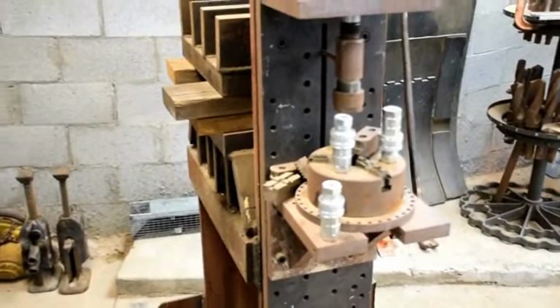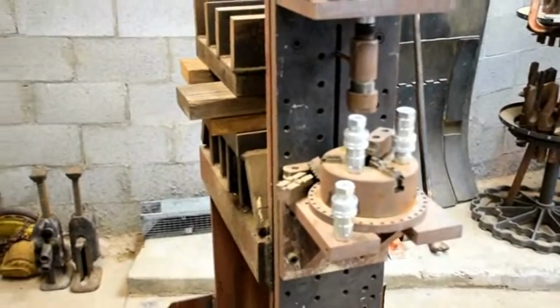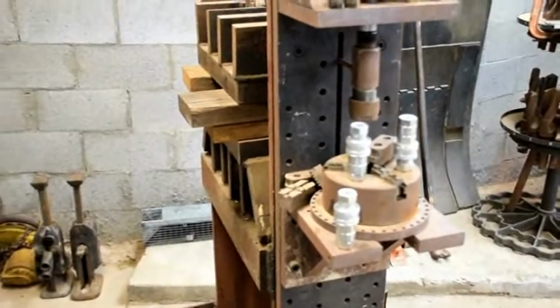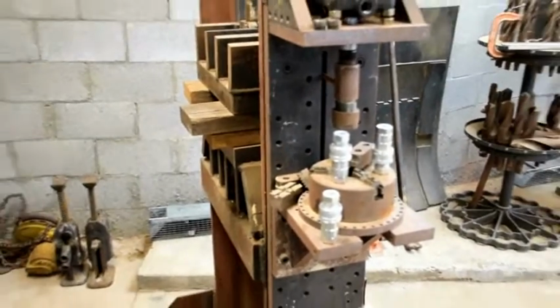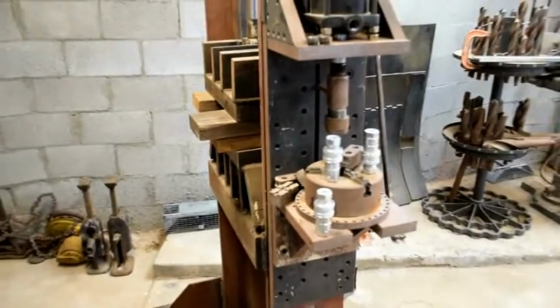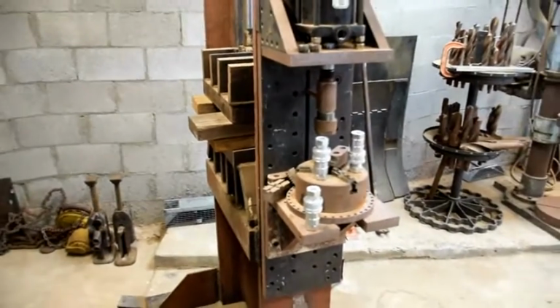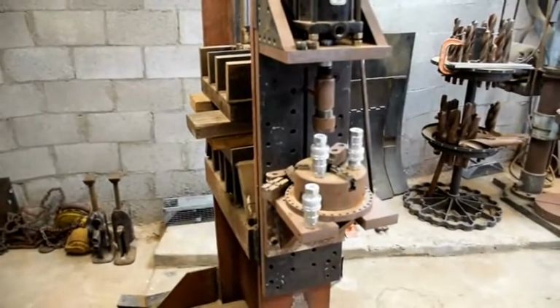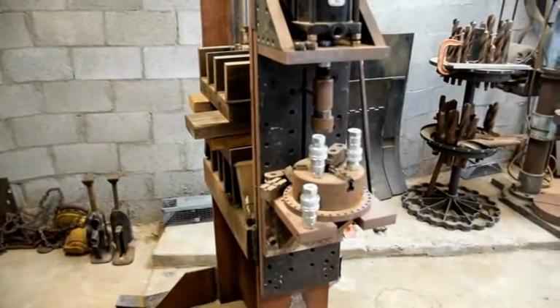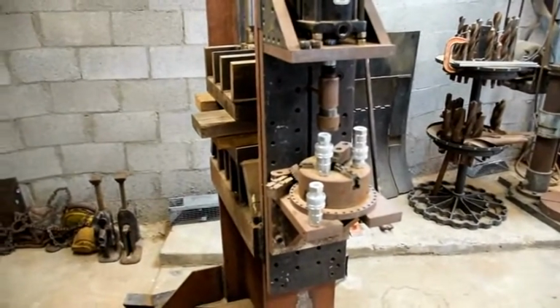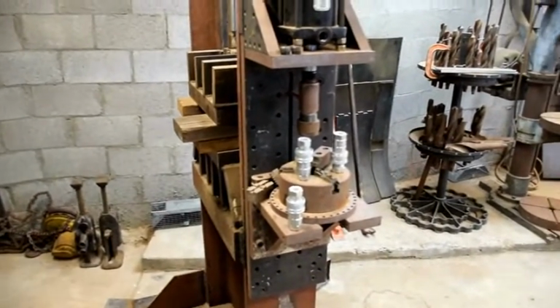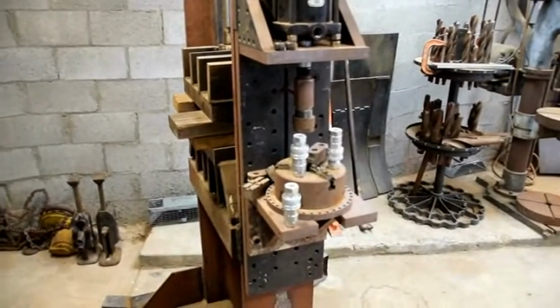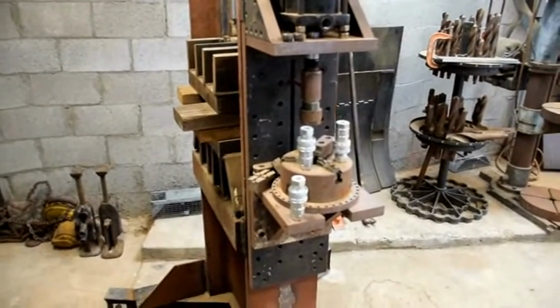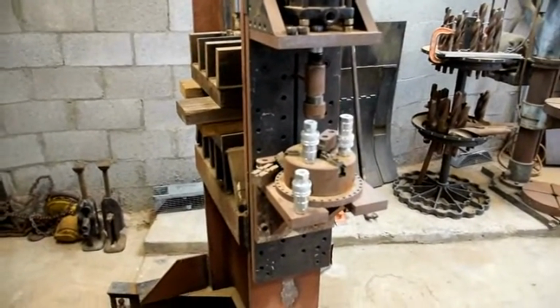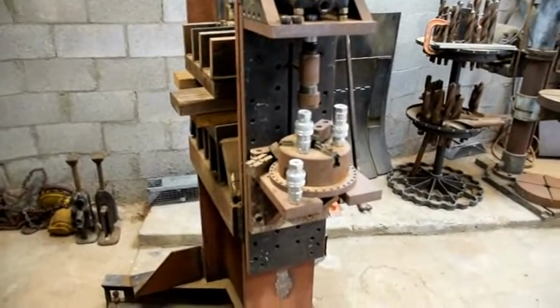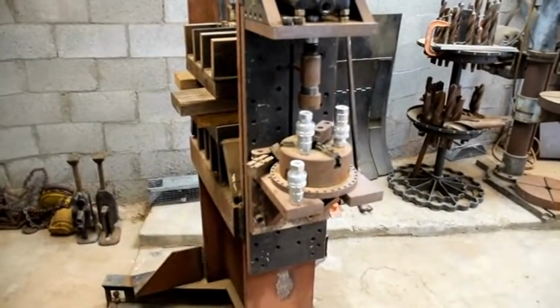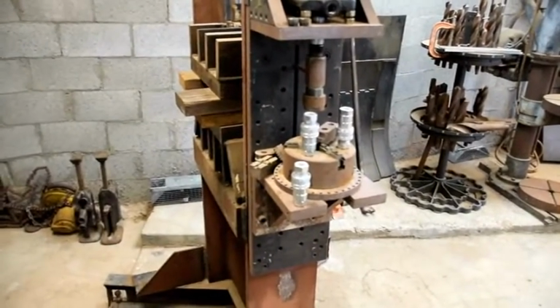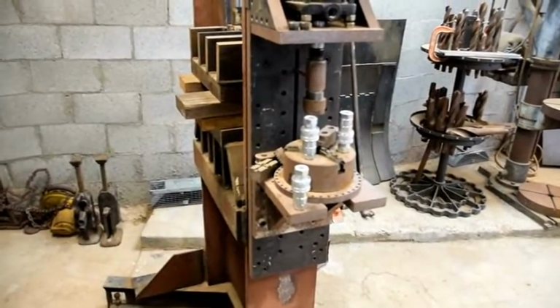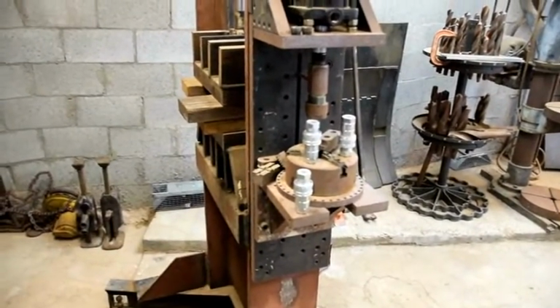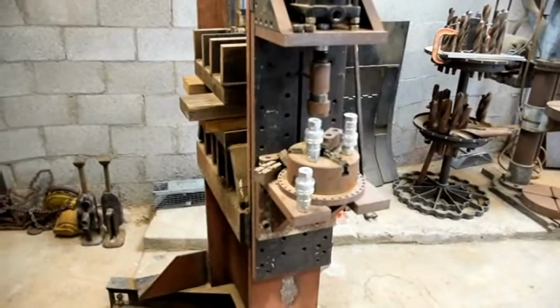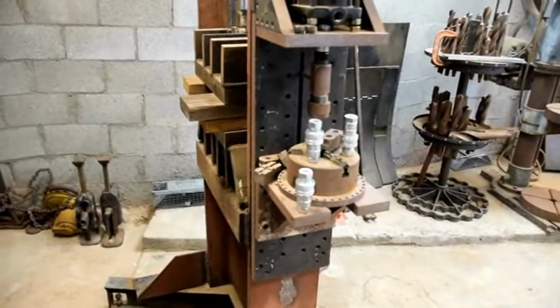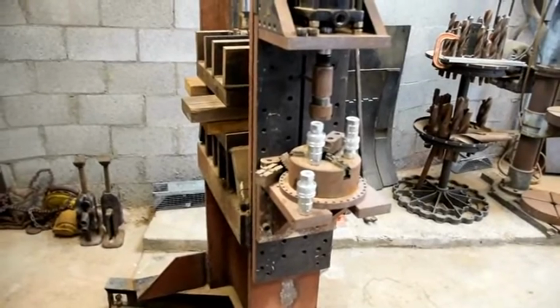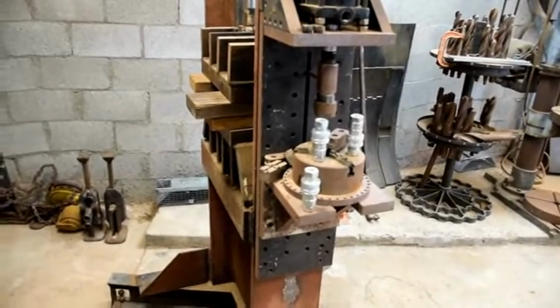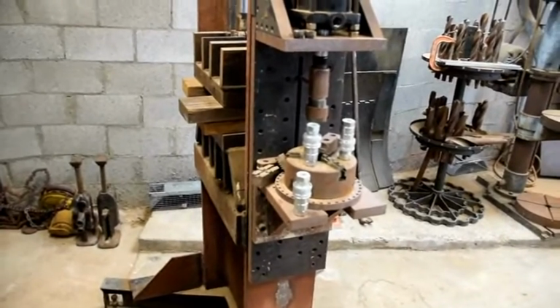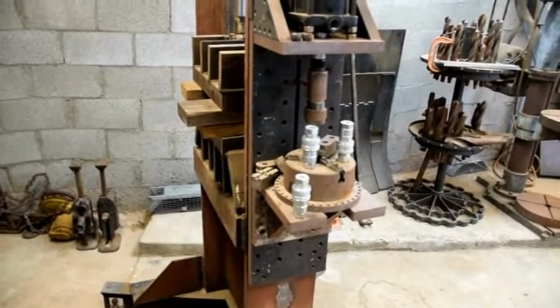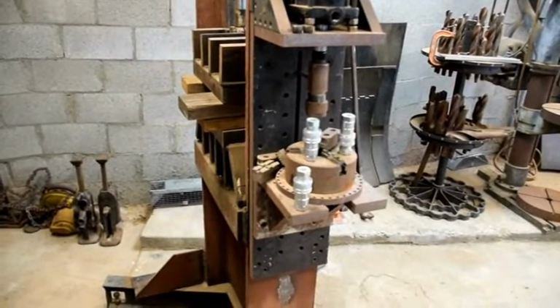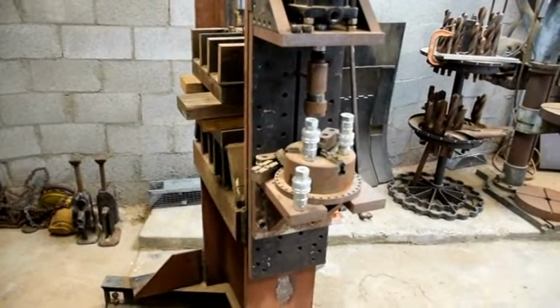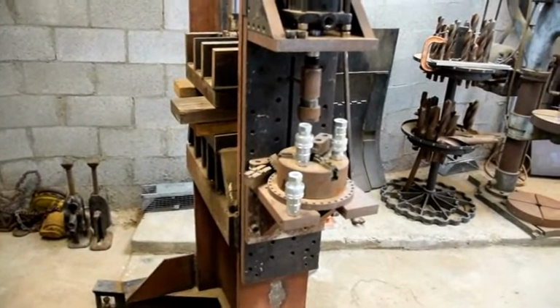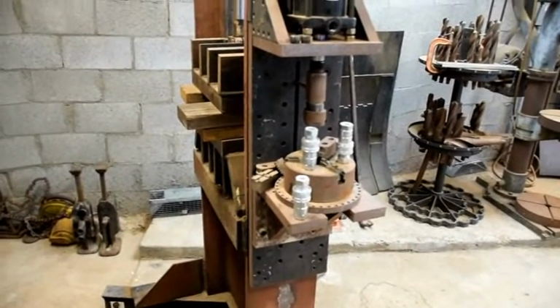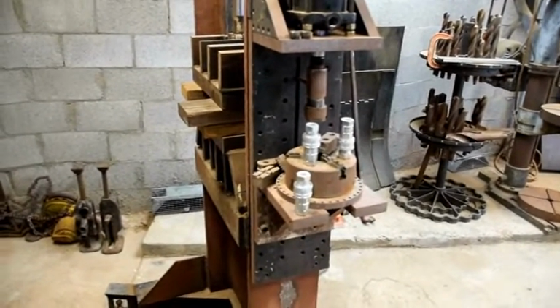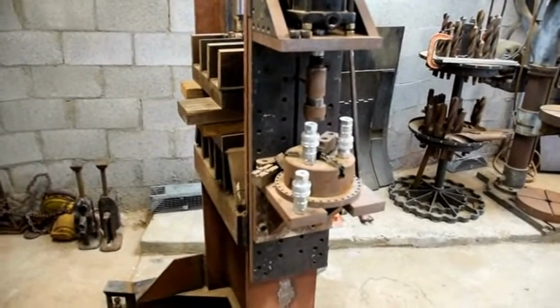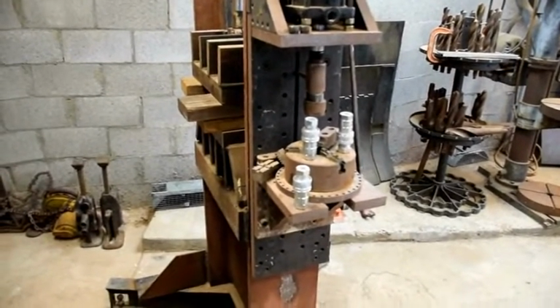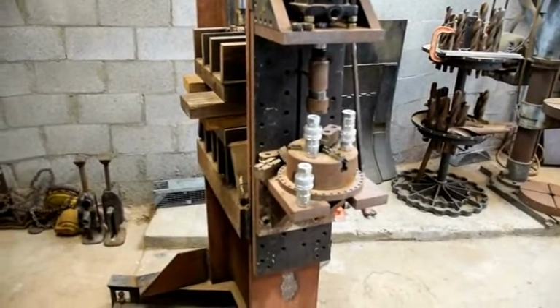That's pretty much it for the weekend so far. I'm going to do a quick video on threading pipe with the pipe threader, and then tomorrow's another day.